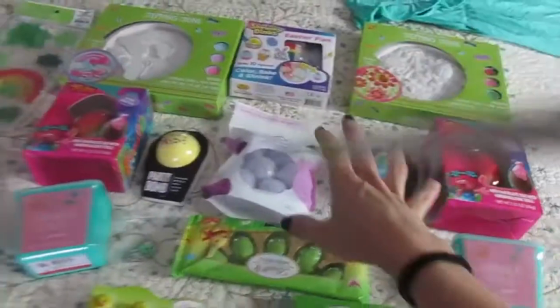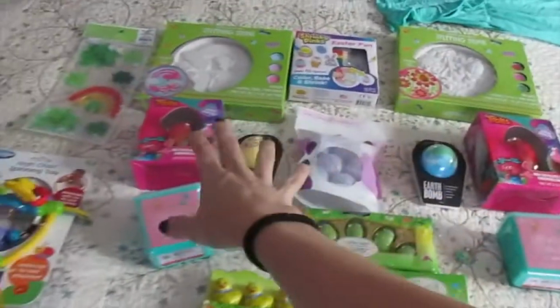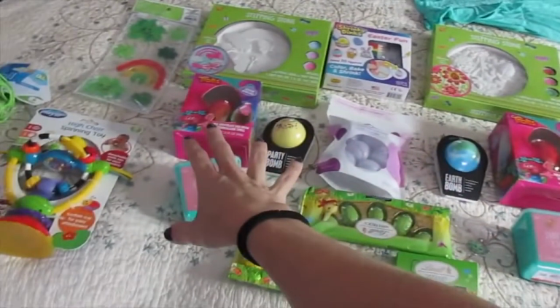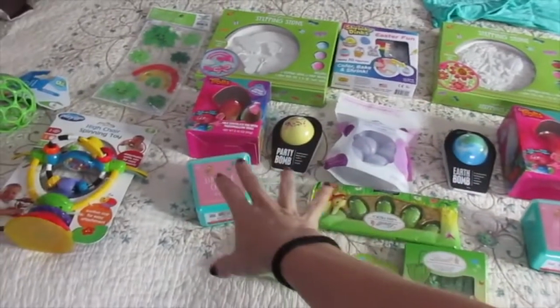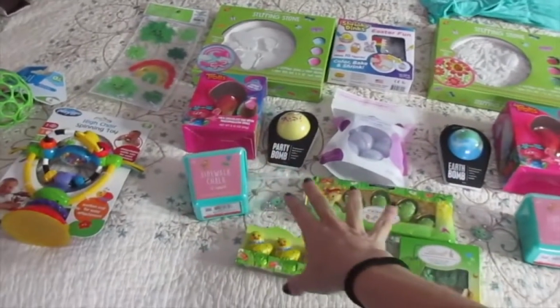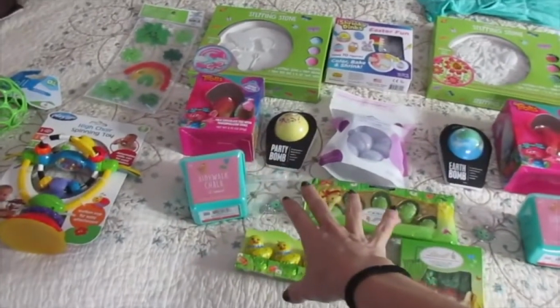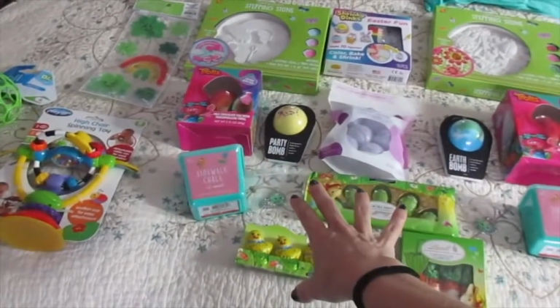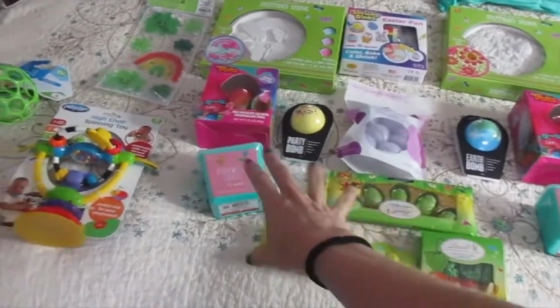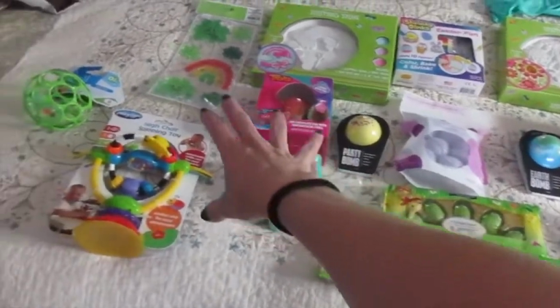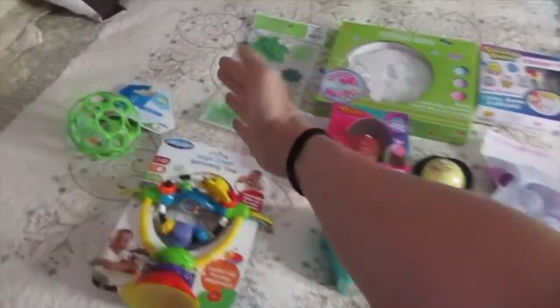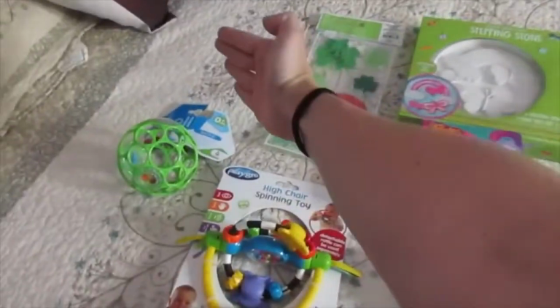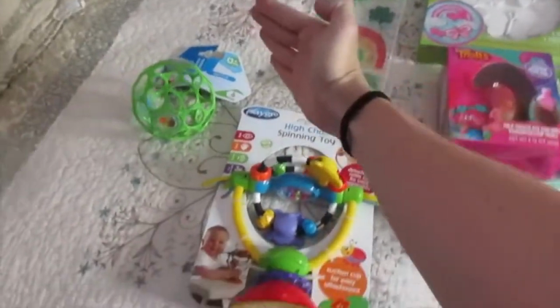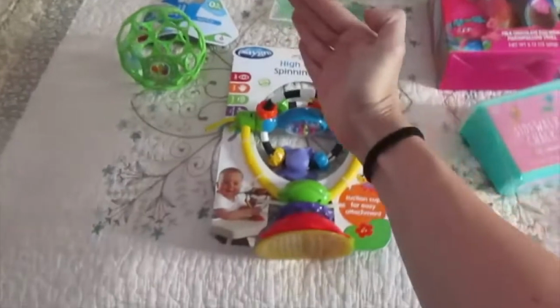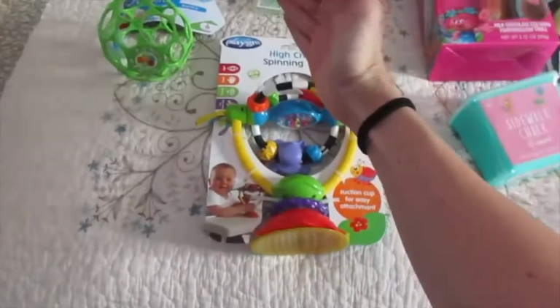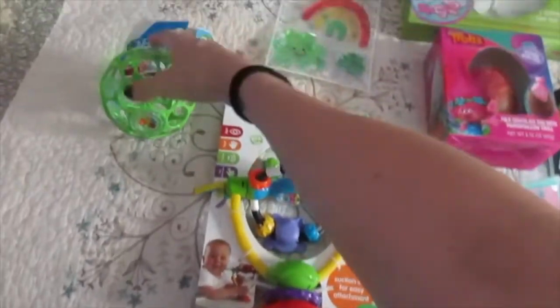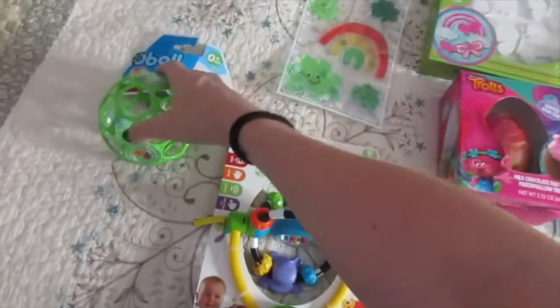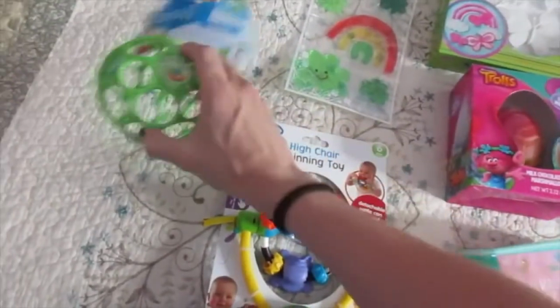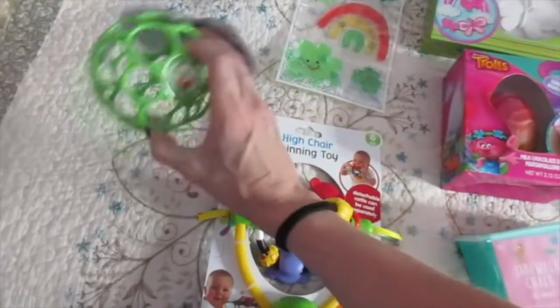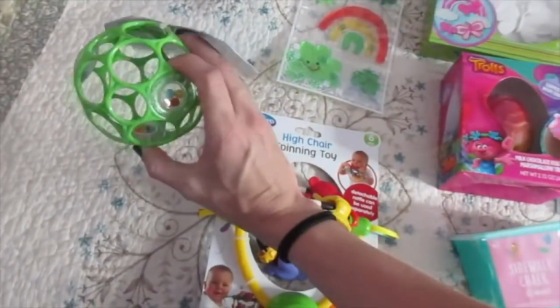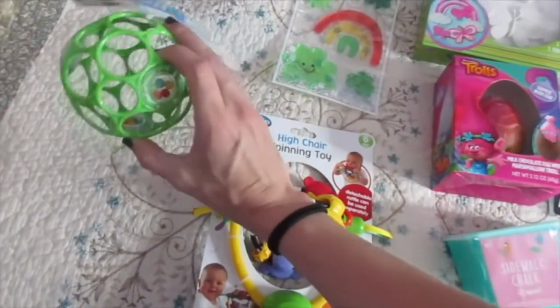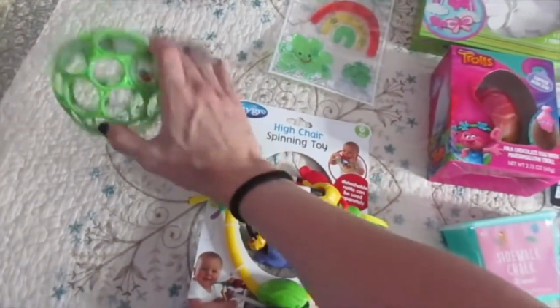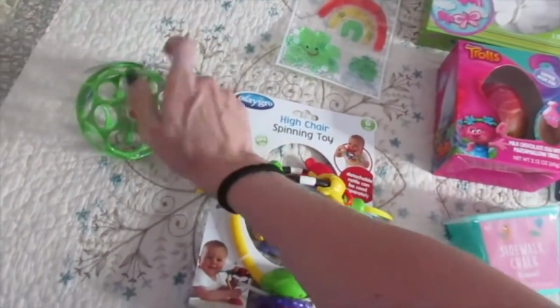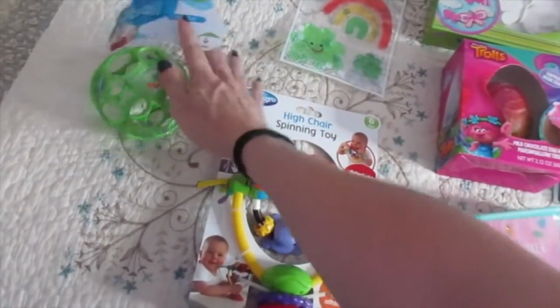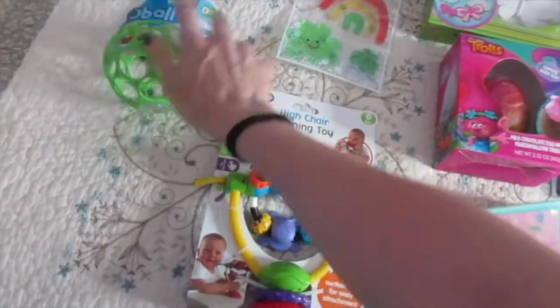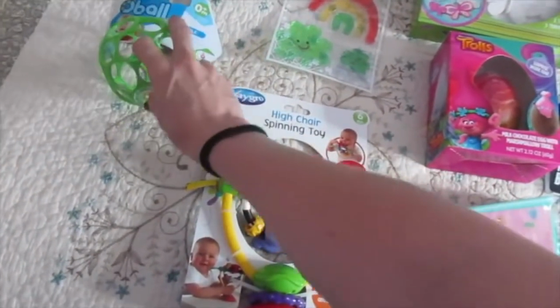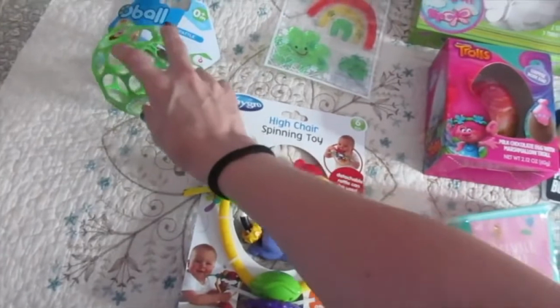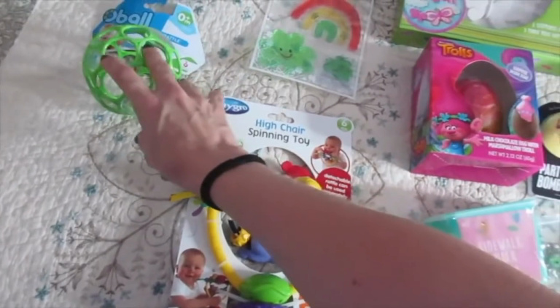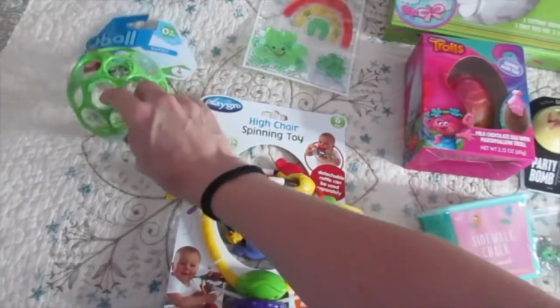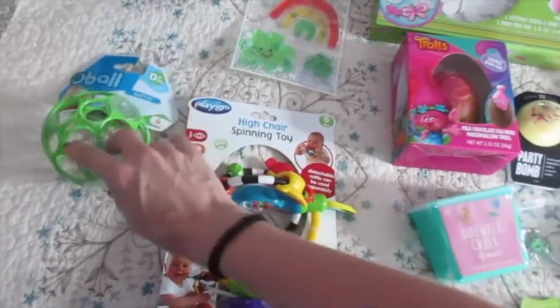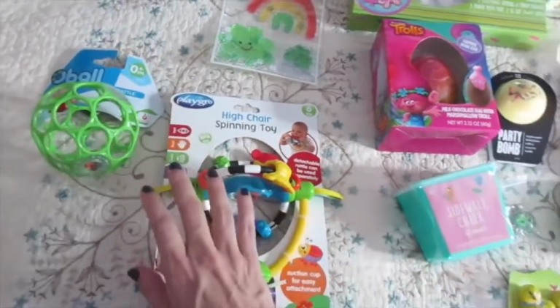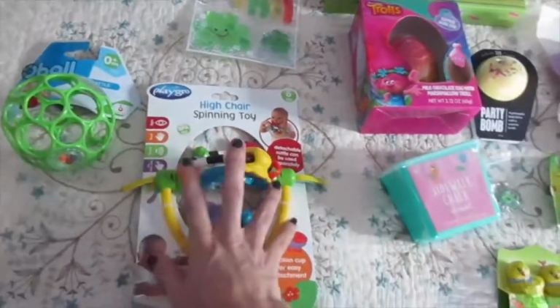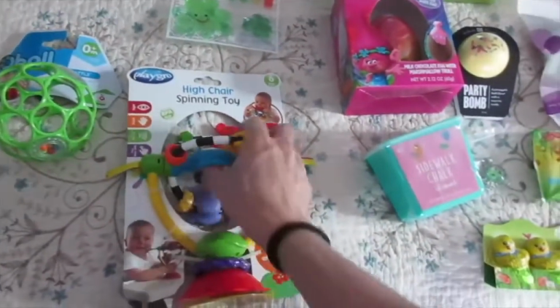Here is the stuff I'm going to be putting in their Easter baskets. This is kind of Wentworth's basket over here — just a little teething toy. These were buy one, get one half off at Target the other day.